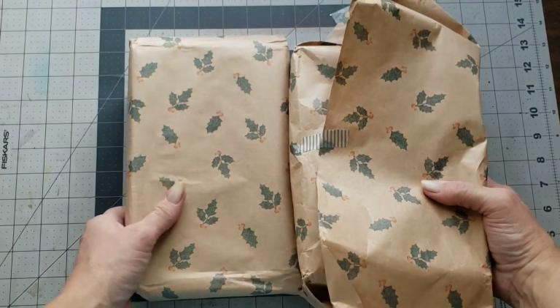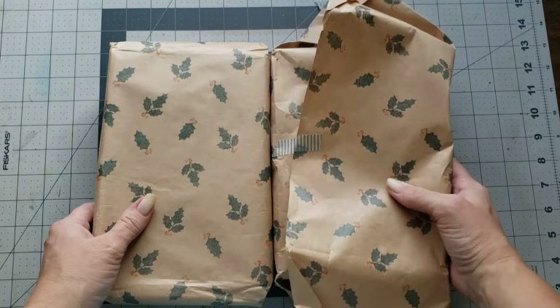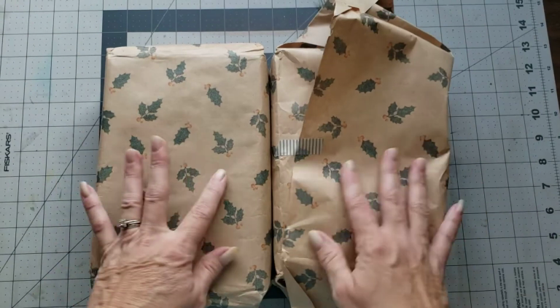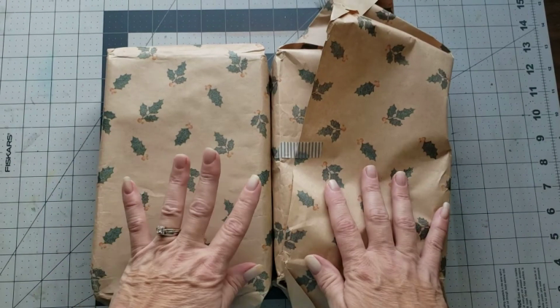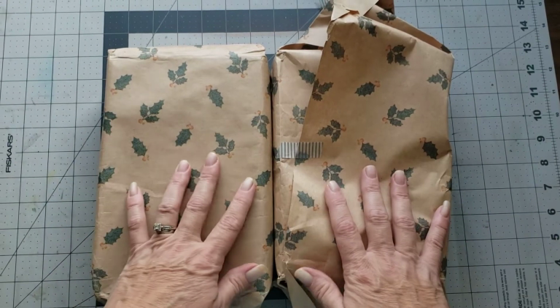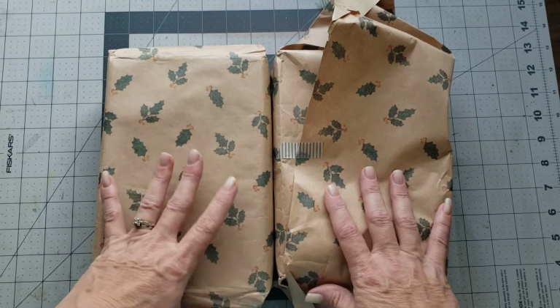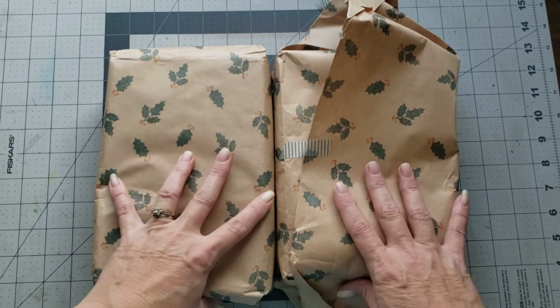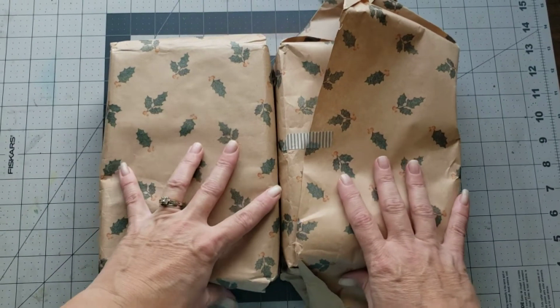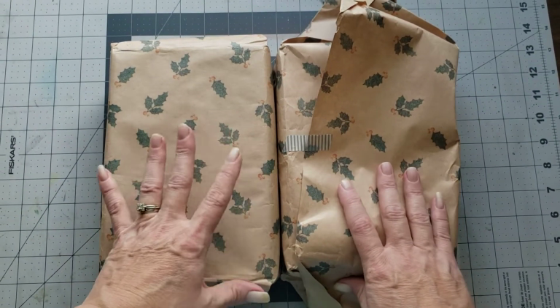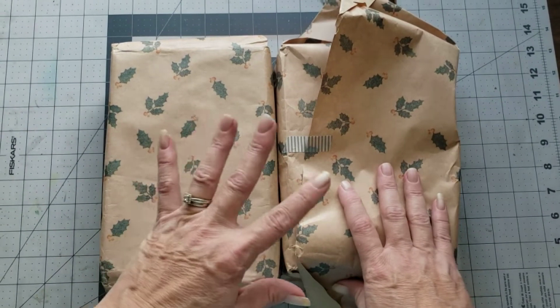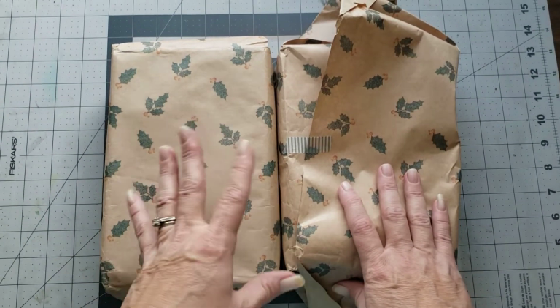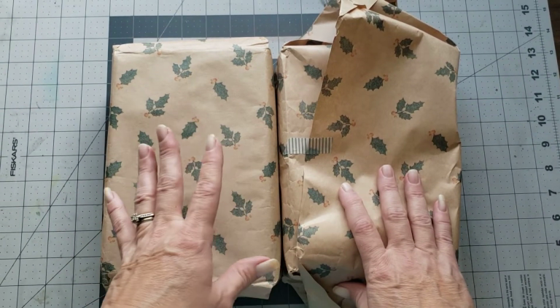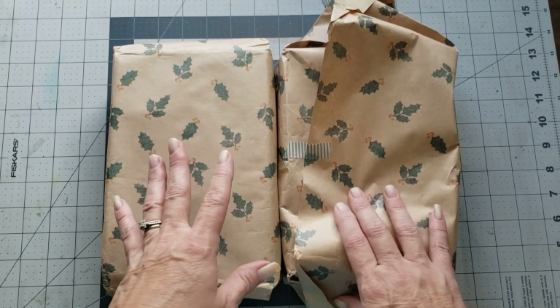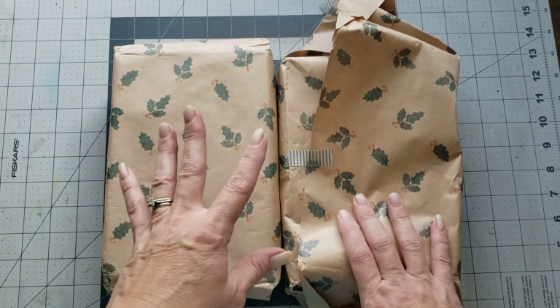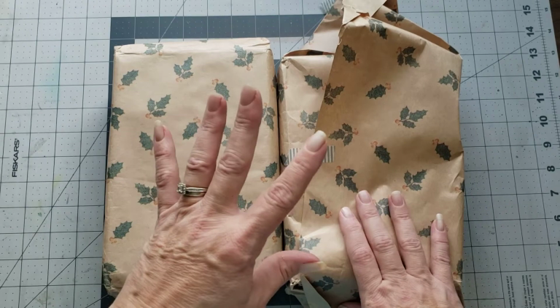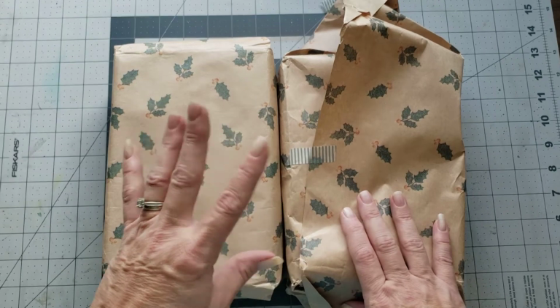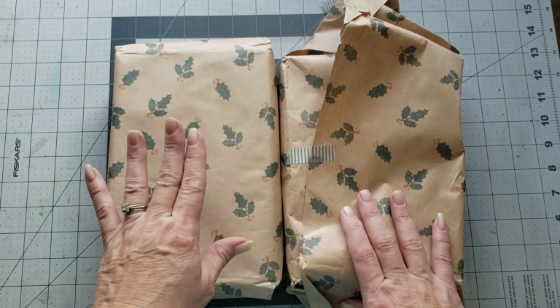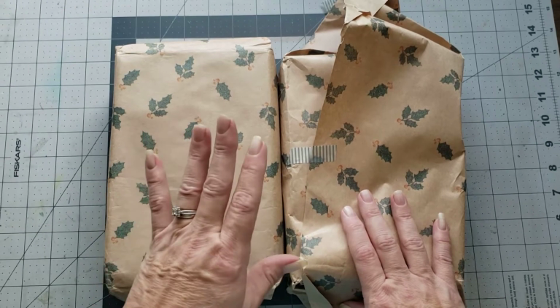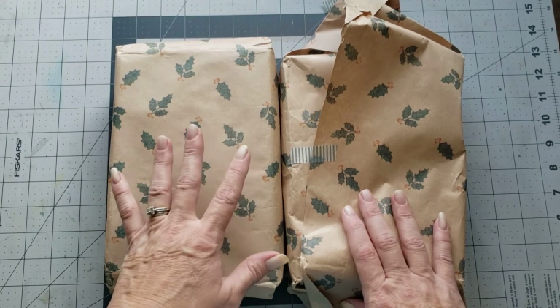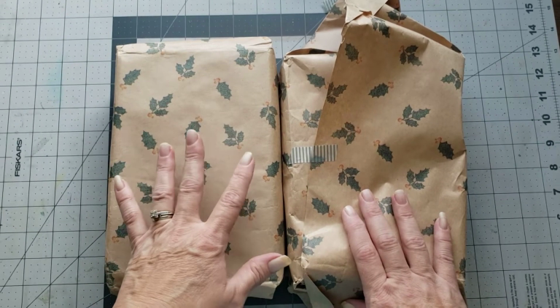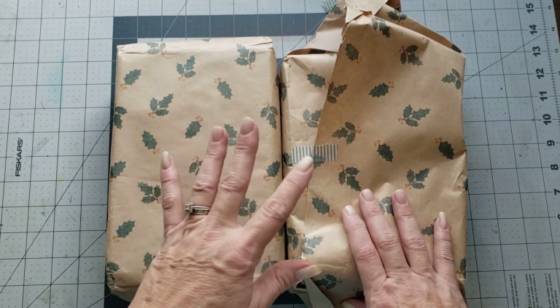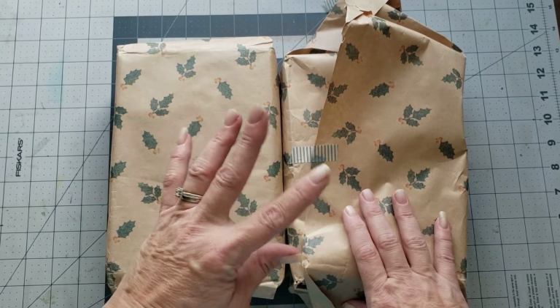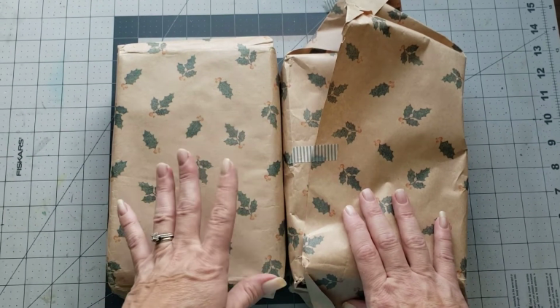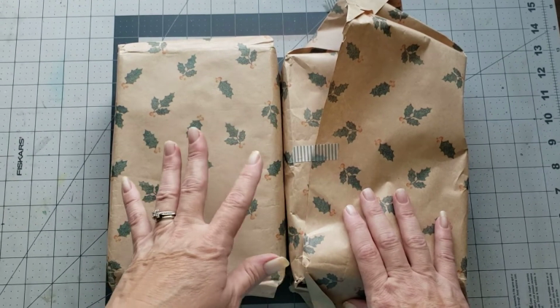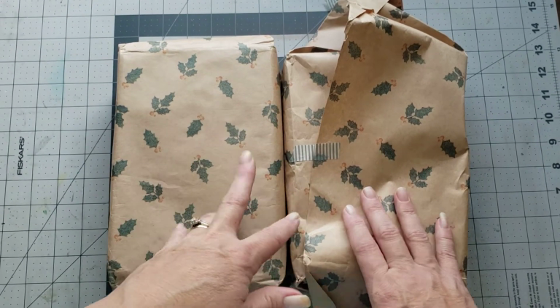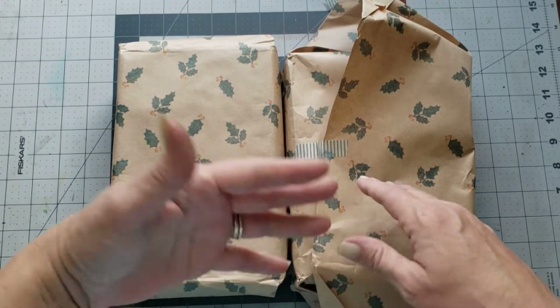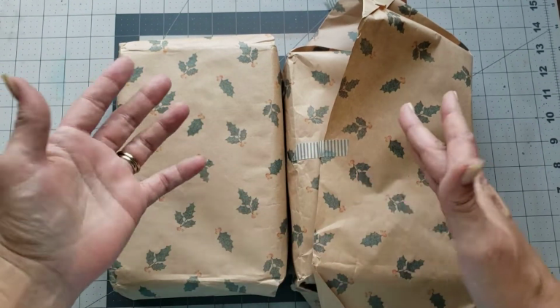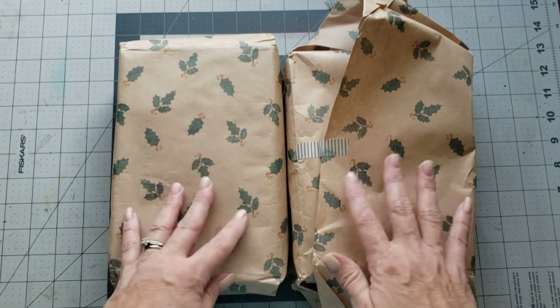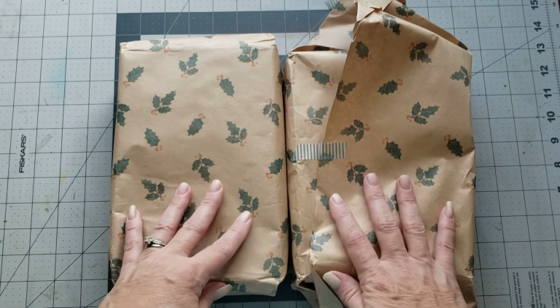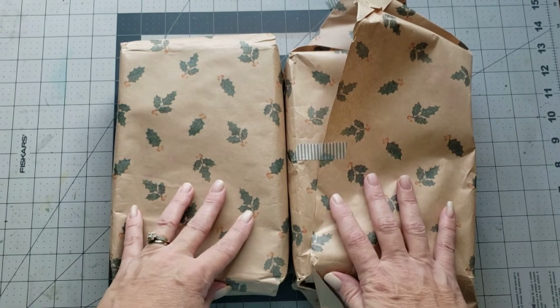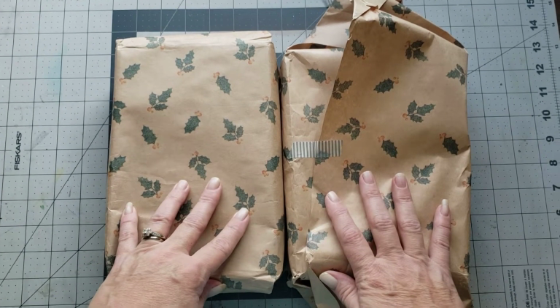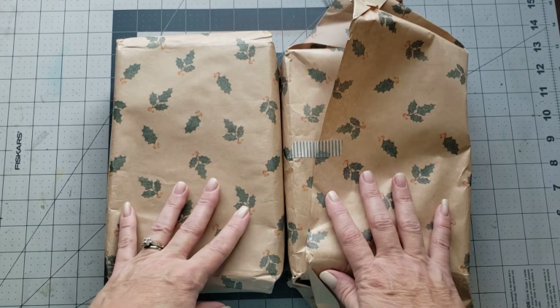She has sent me two Christmas journals, and she sent these a while back, but it was a little bit too early for Christmas. But thank you, Eileen, for sending them early so that I can get them in the shop and have them ready for everybody who wants a Christmas journal.